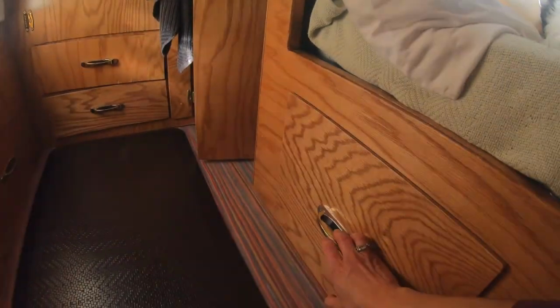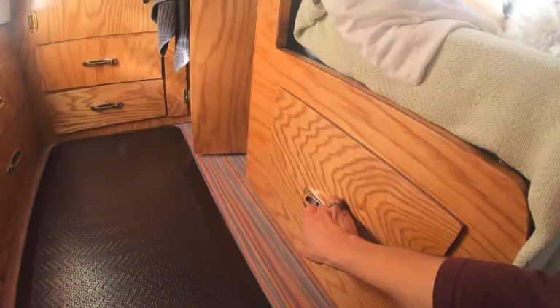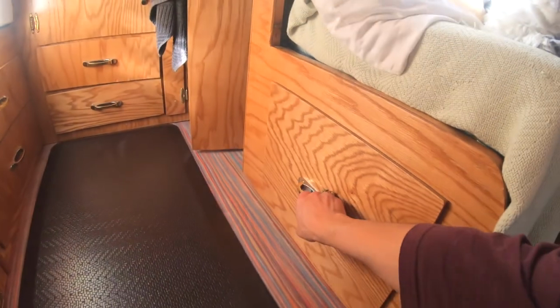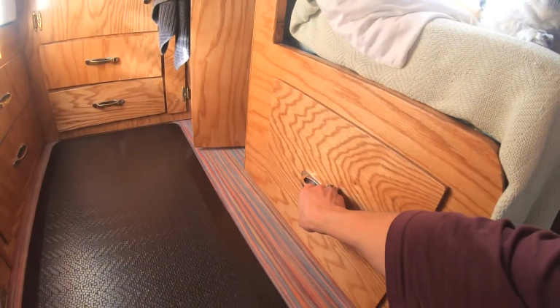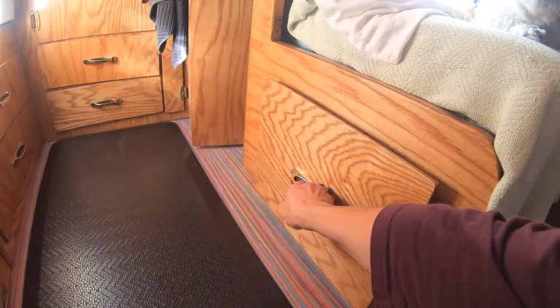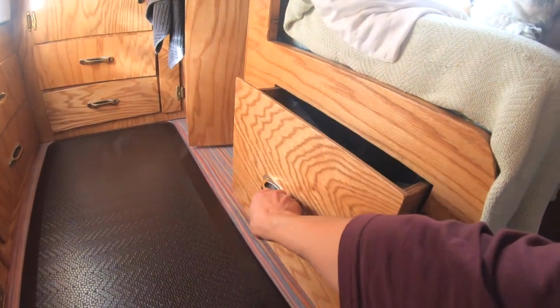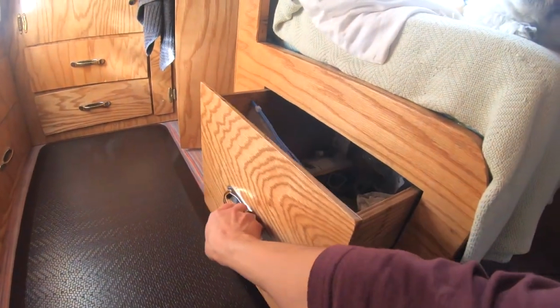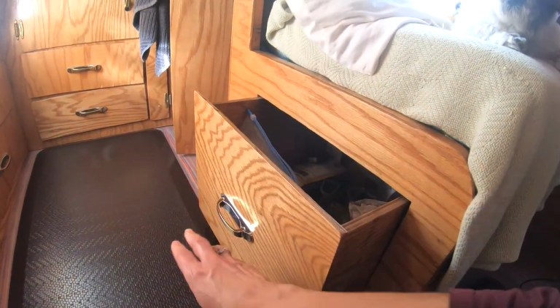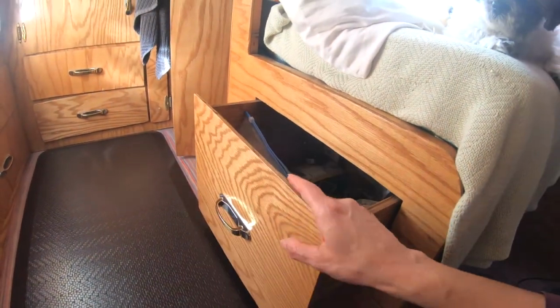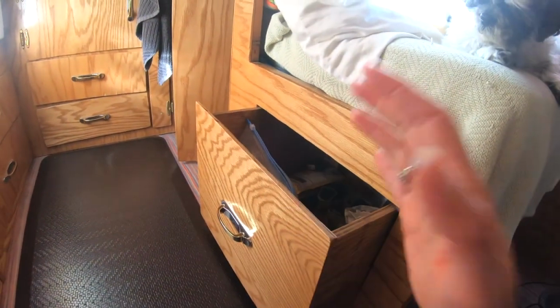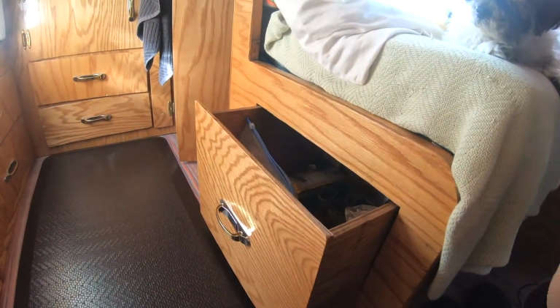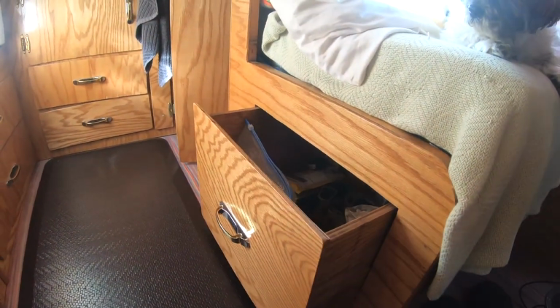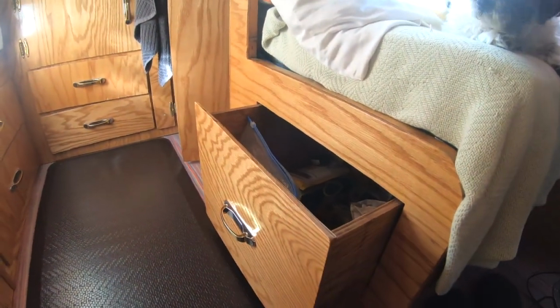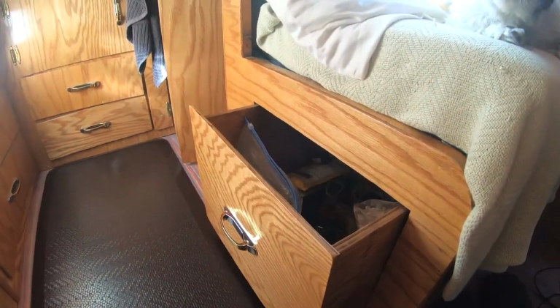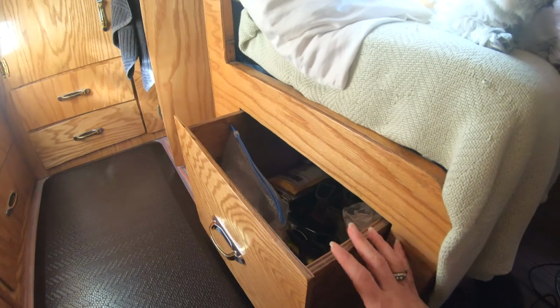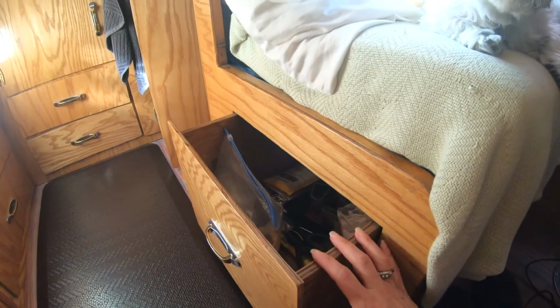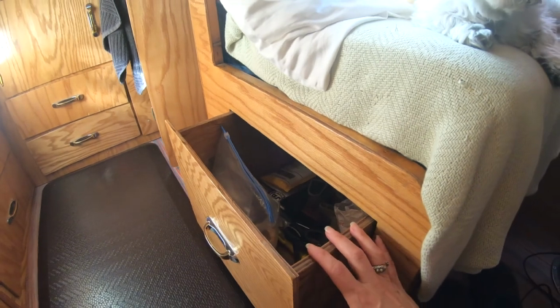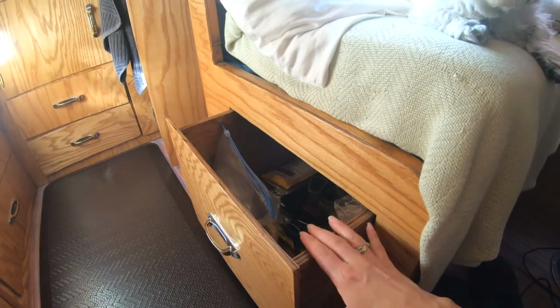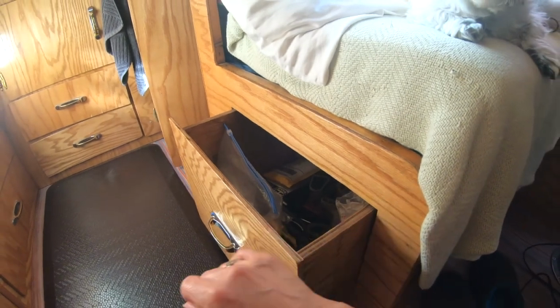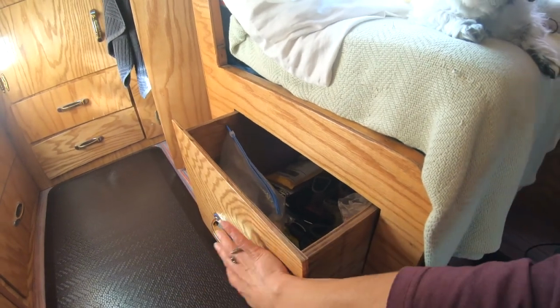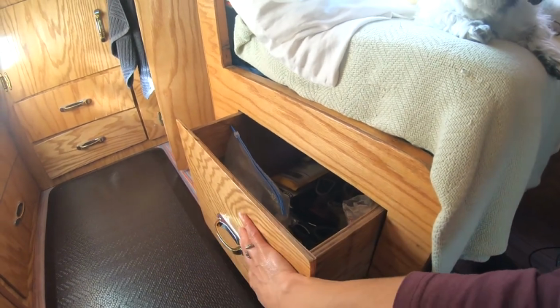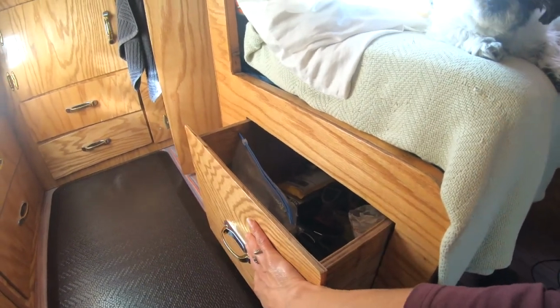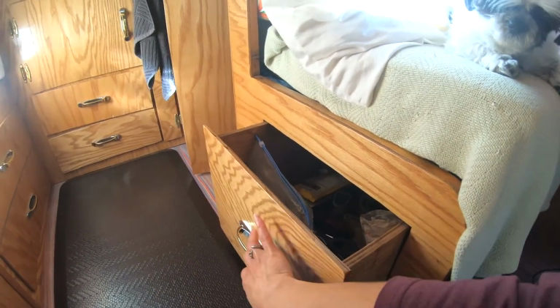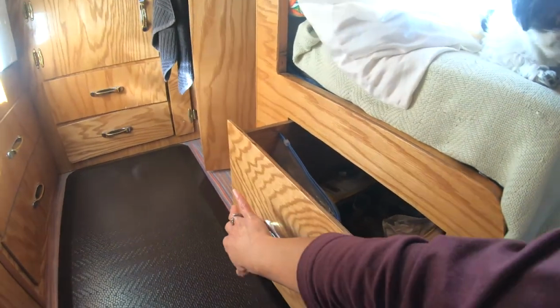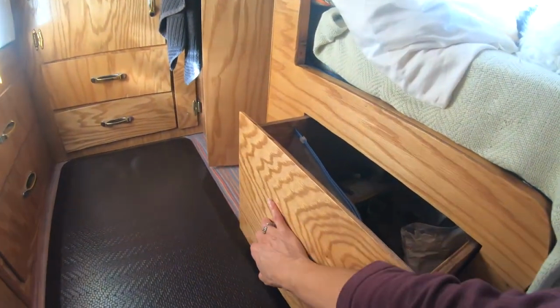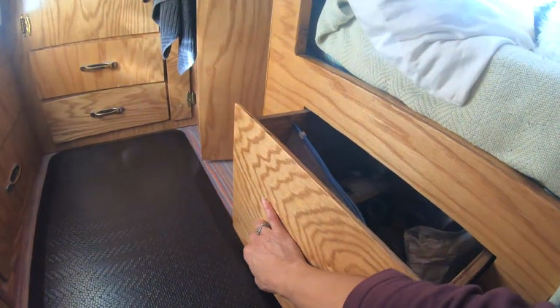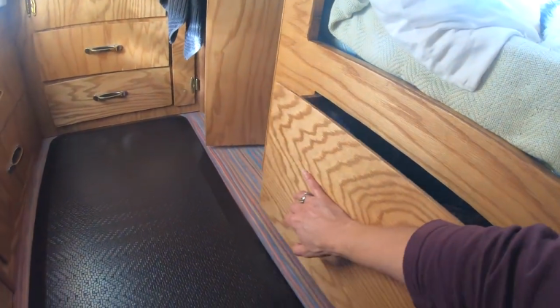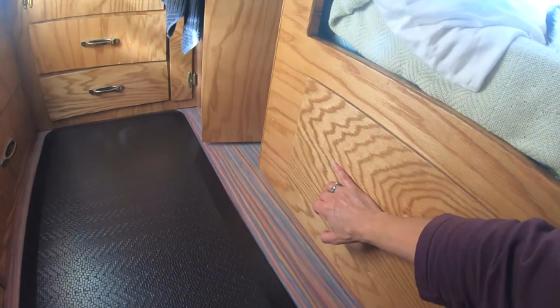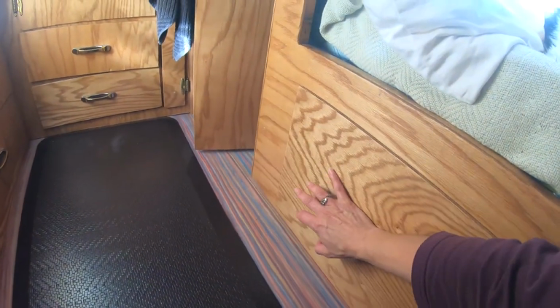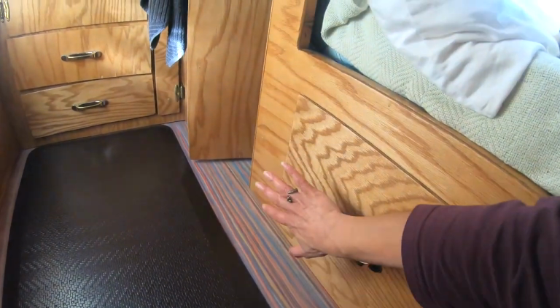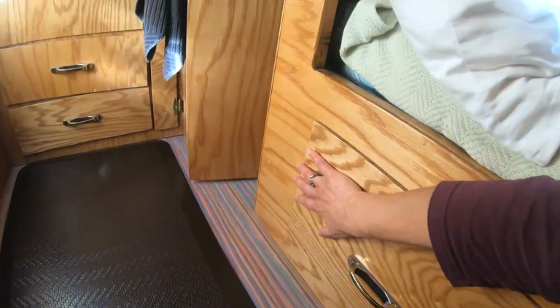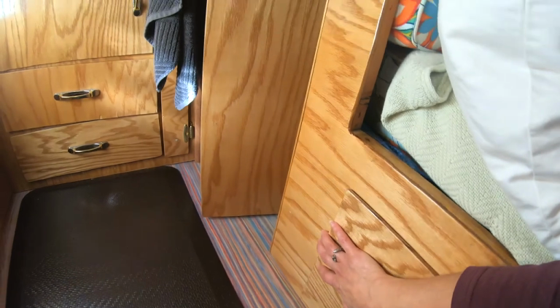Under this cushion we have a drawer full of our tools. That's what that's for — it's pretty deep, pretty far in.